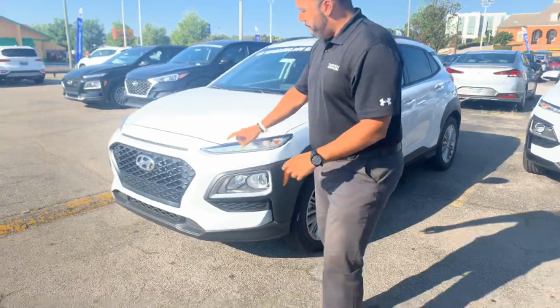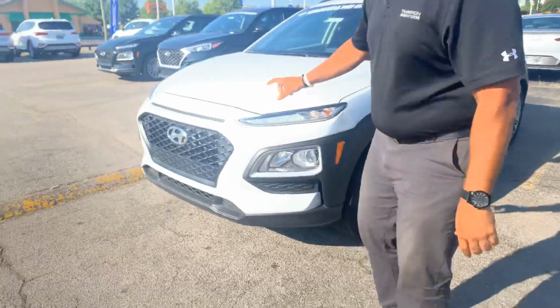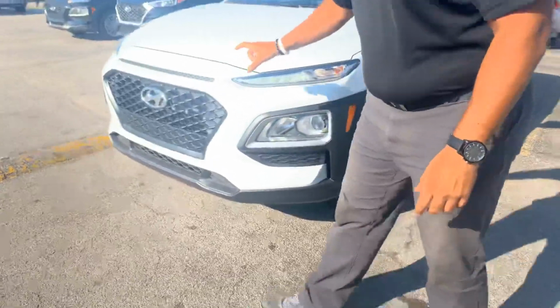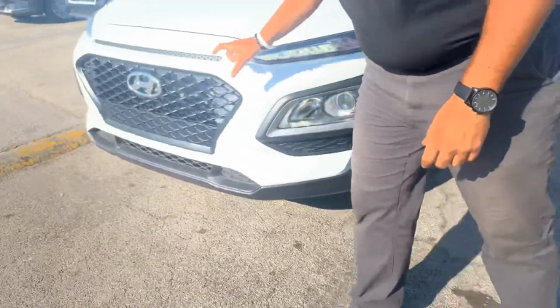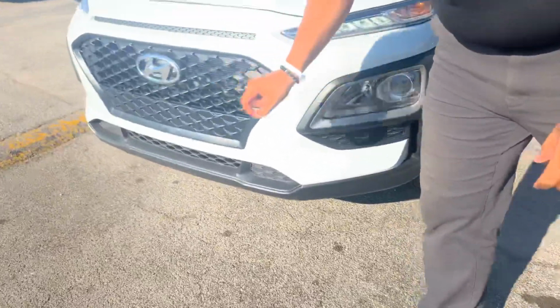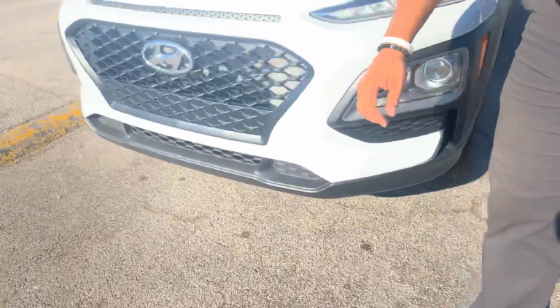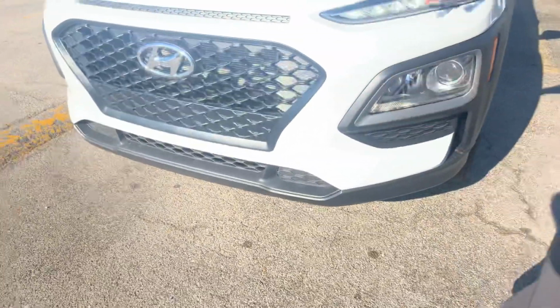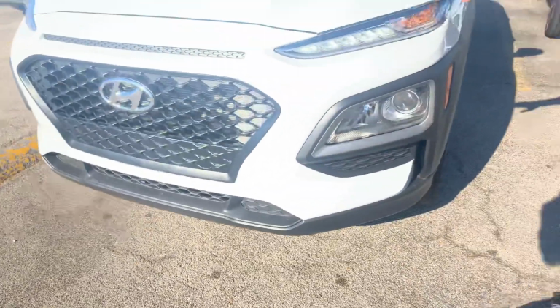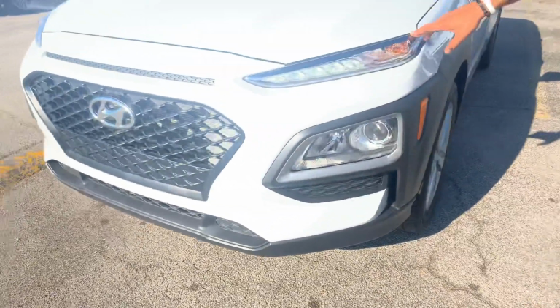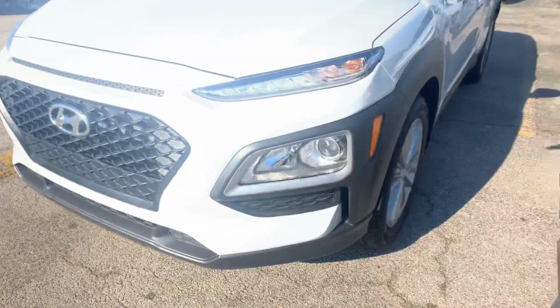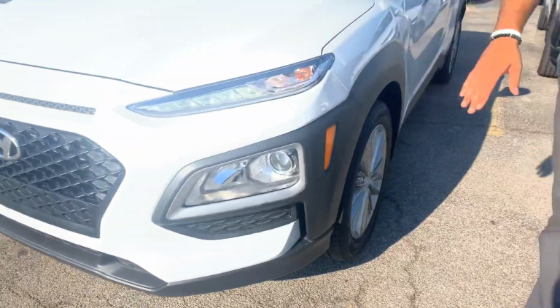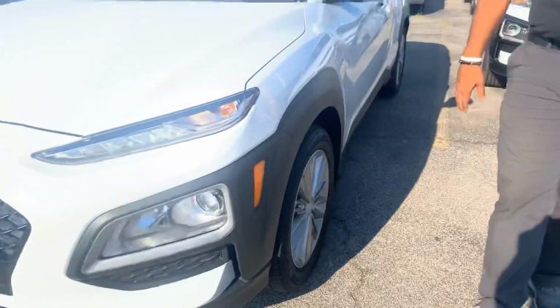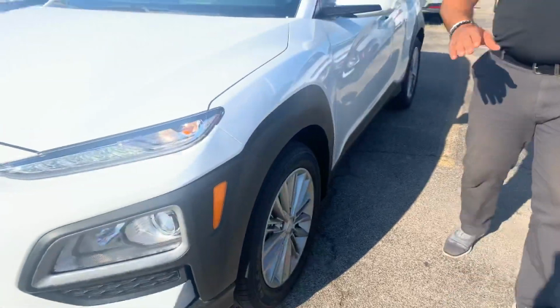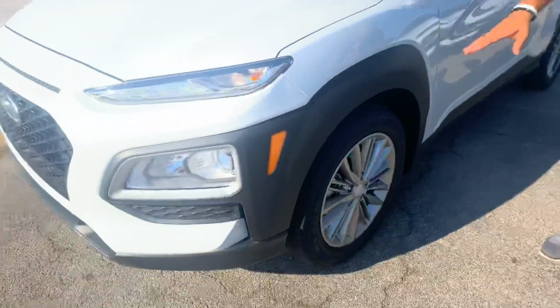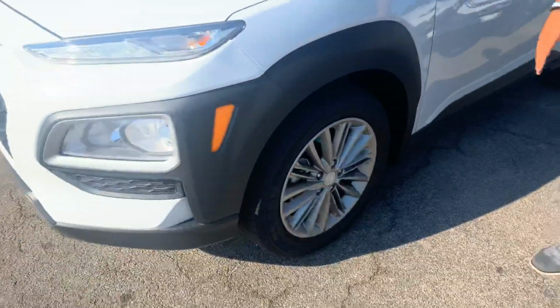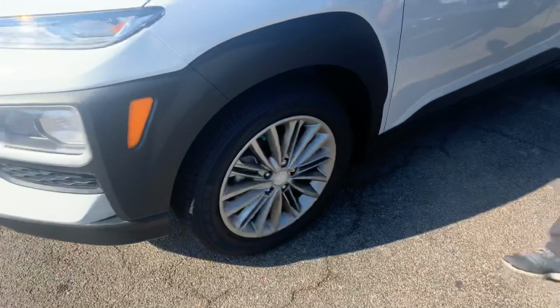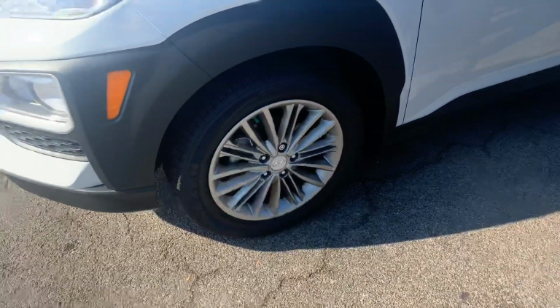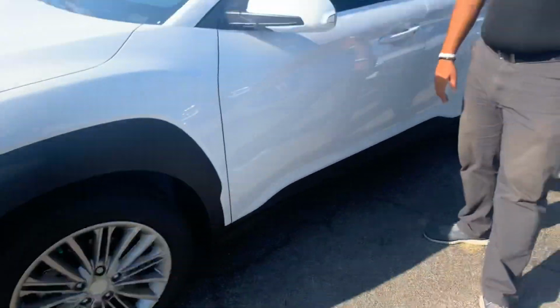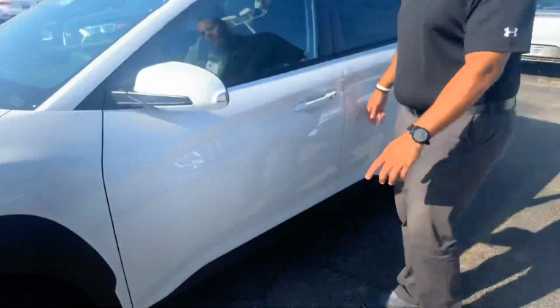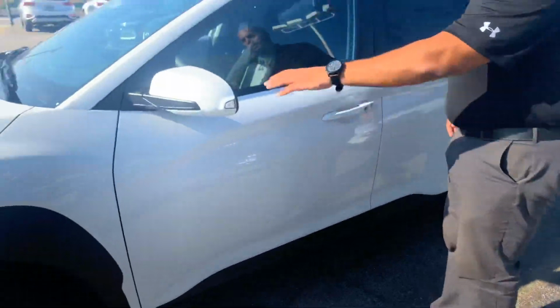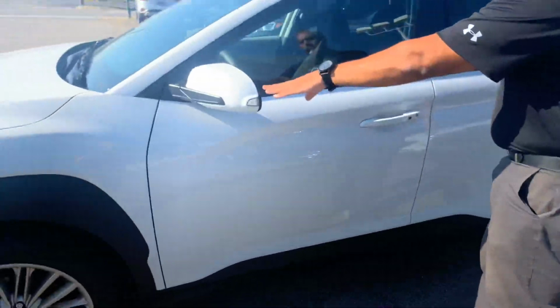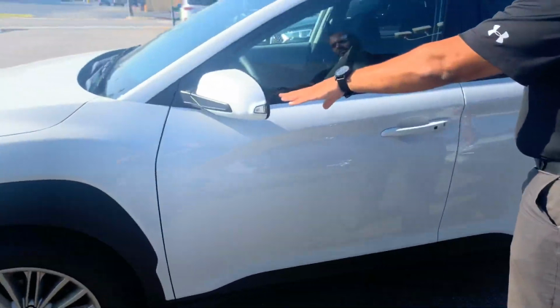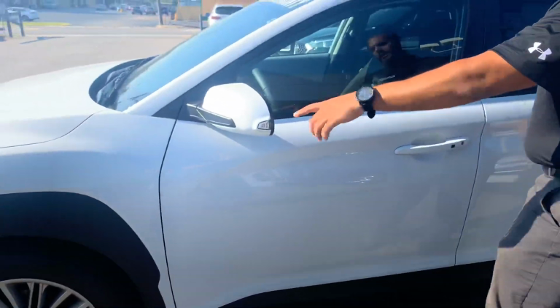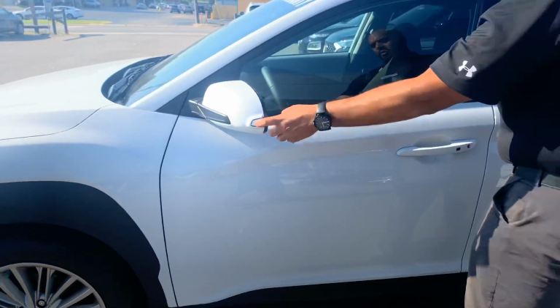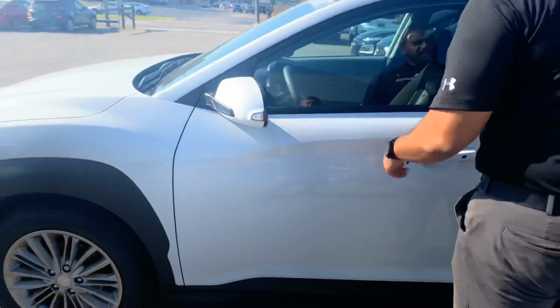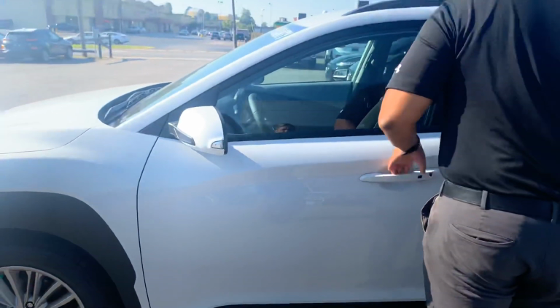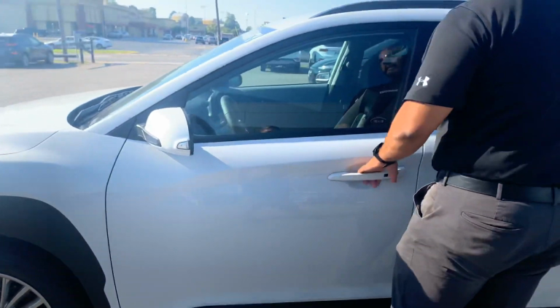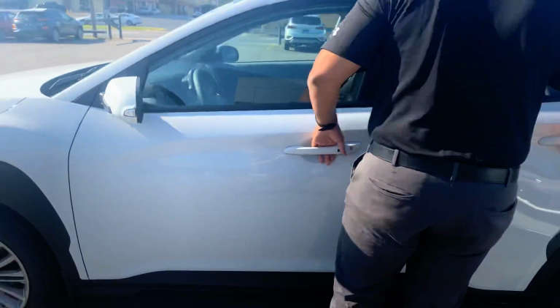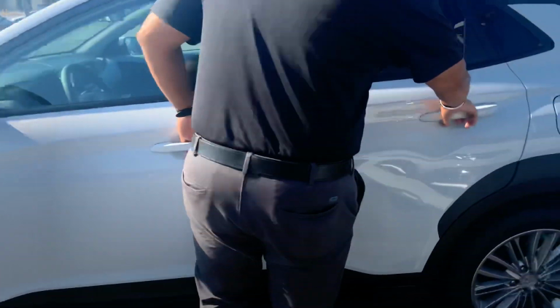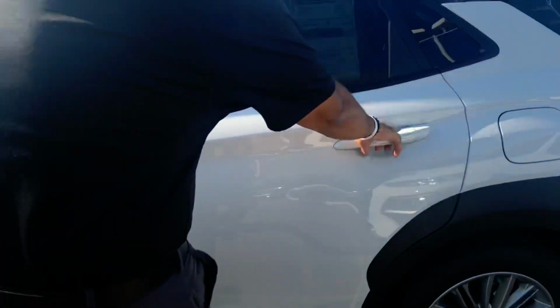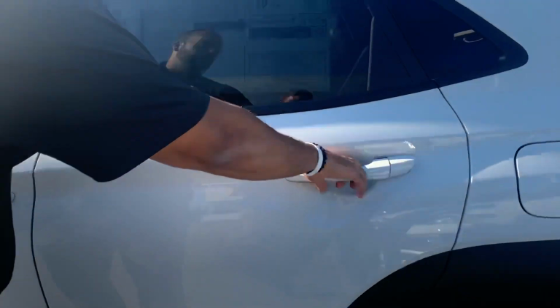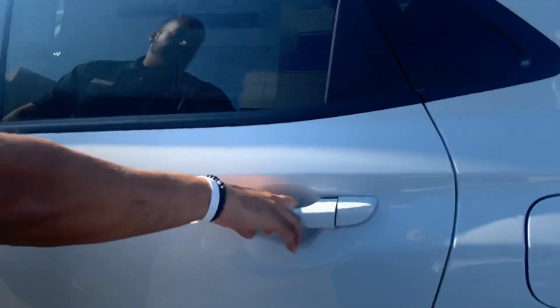In the front, a beautiful honeycomb cascading grille with LED wrap-around headlights, daytime running lights, nitrogen-filled tires, and premium alloy wheels. We've got your blind spot detection, turn signal, and keyless remote entry. Let's take a look on the inside.